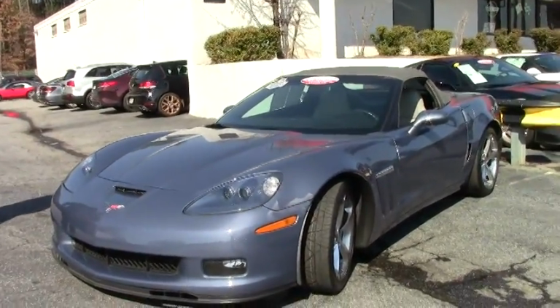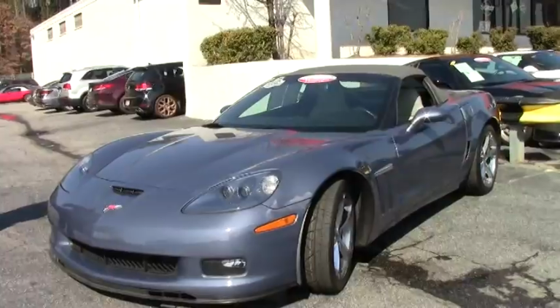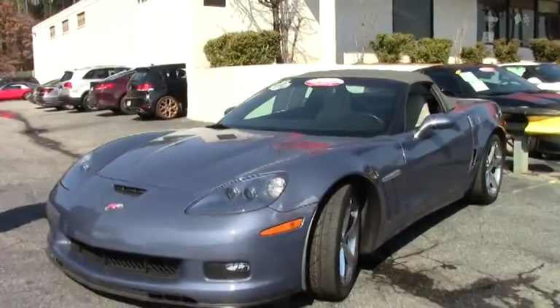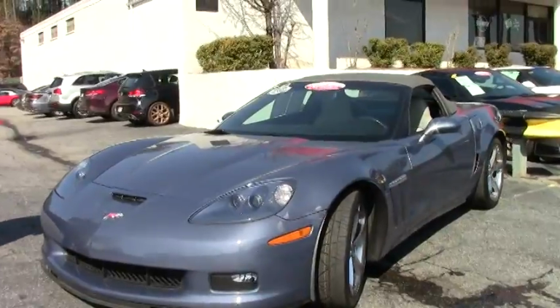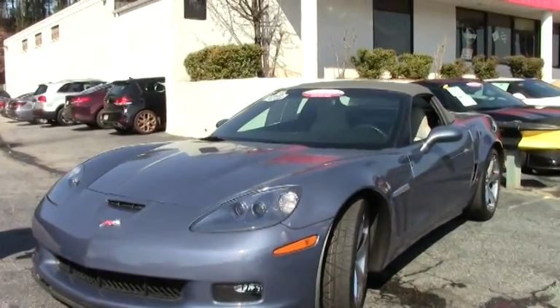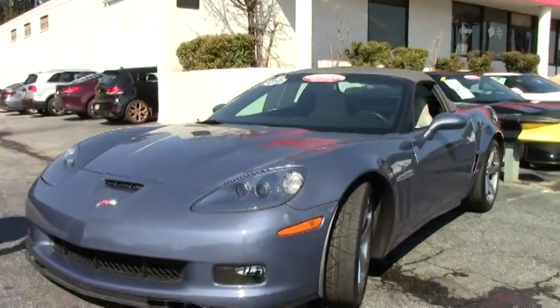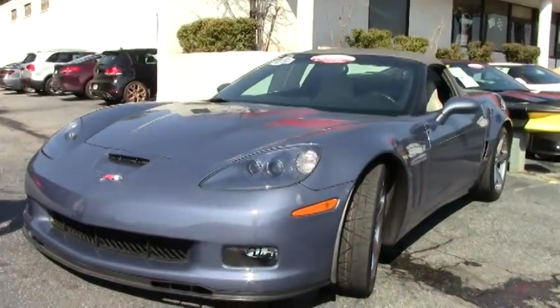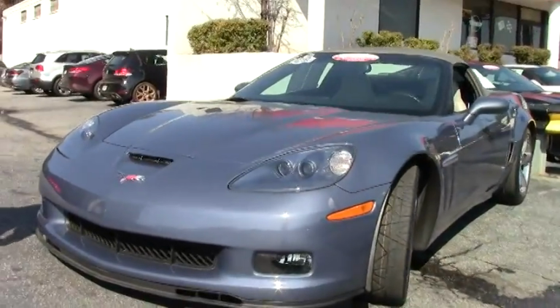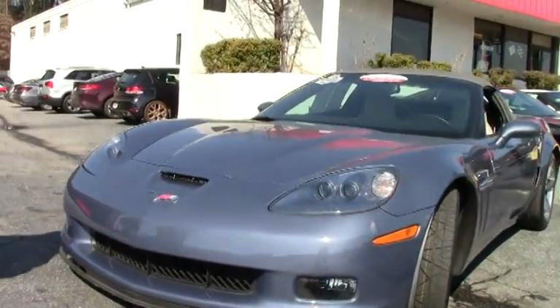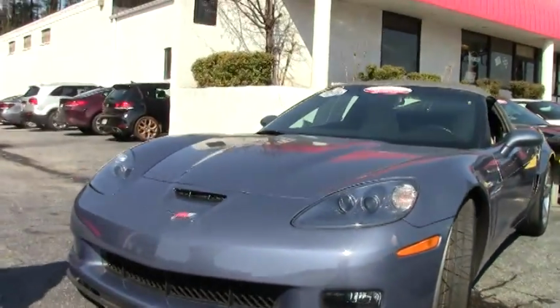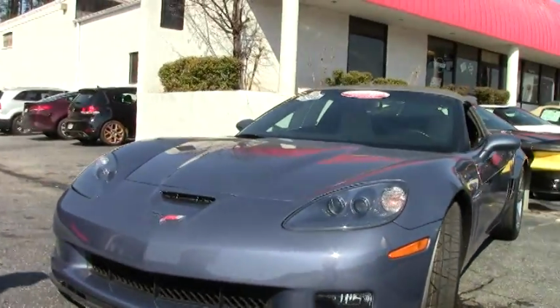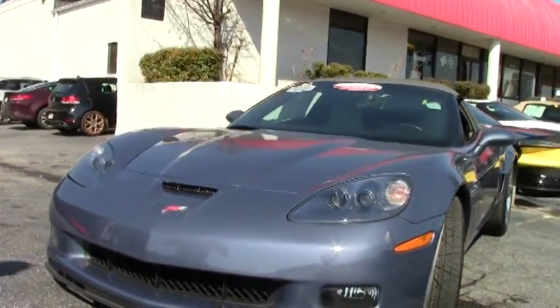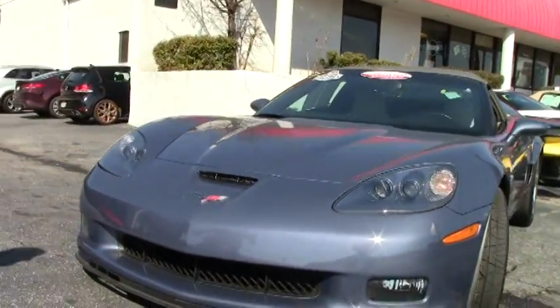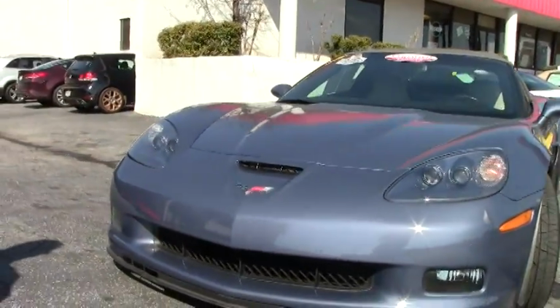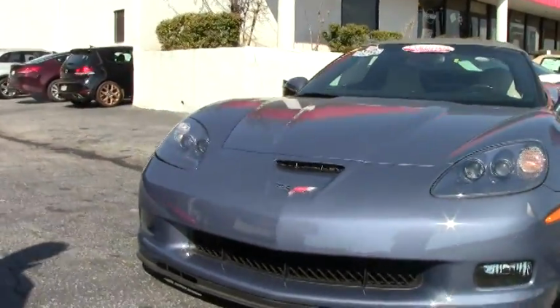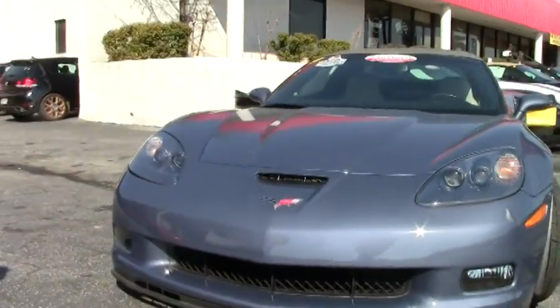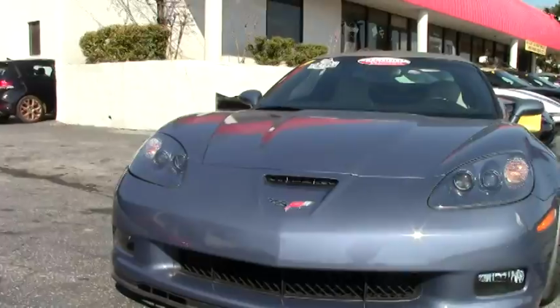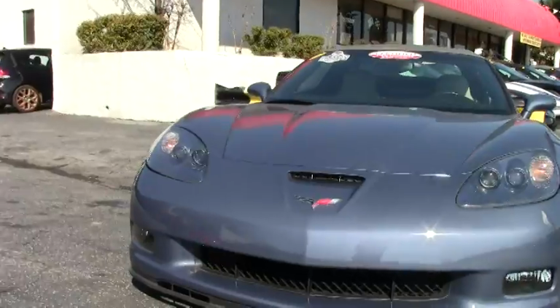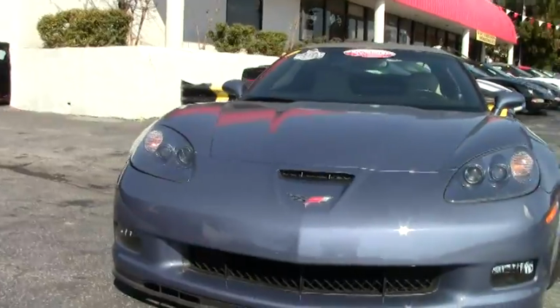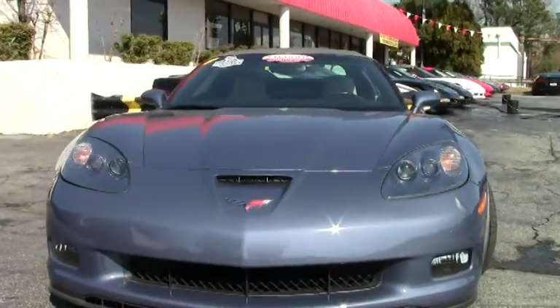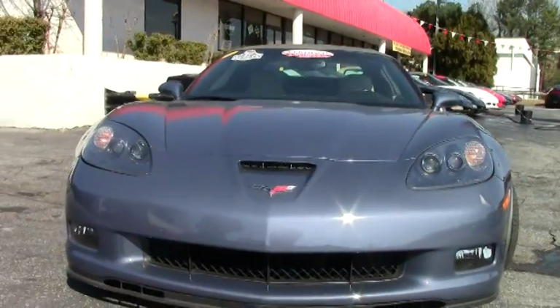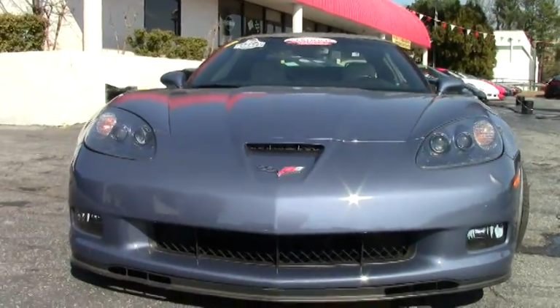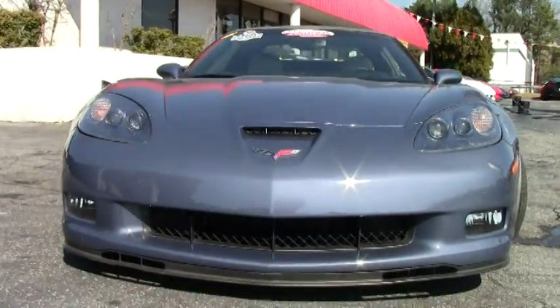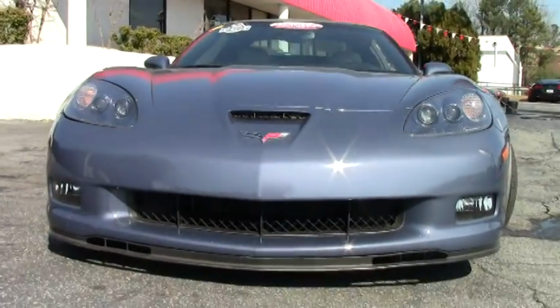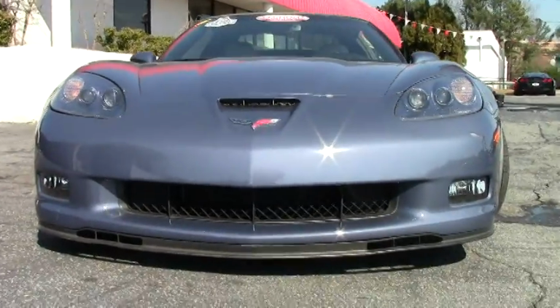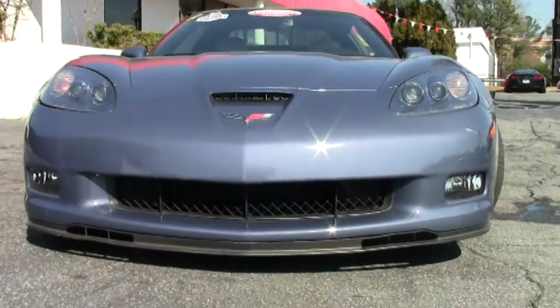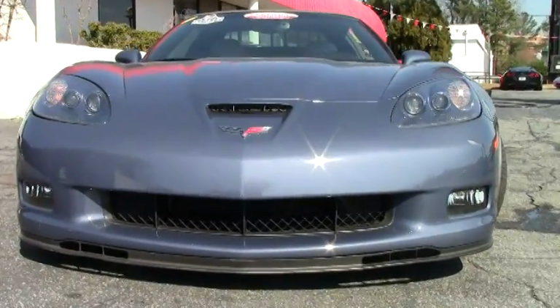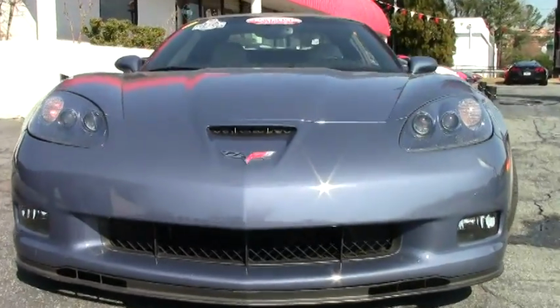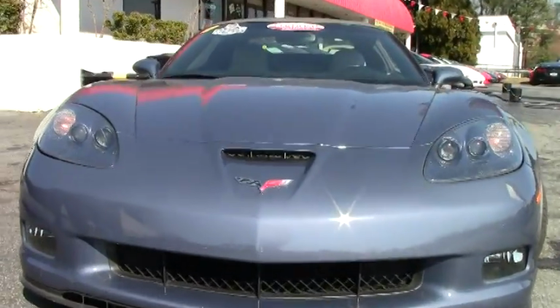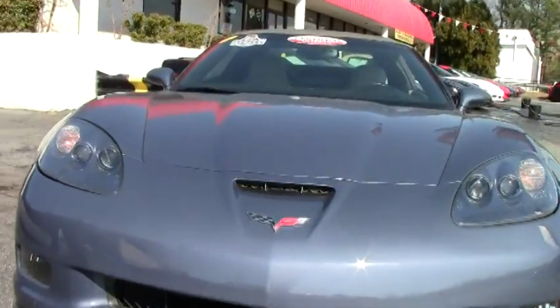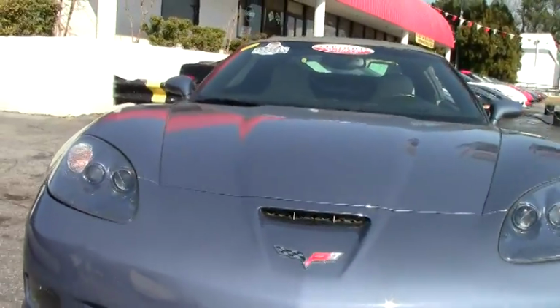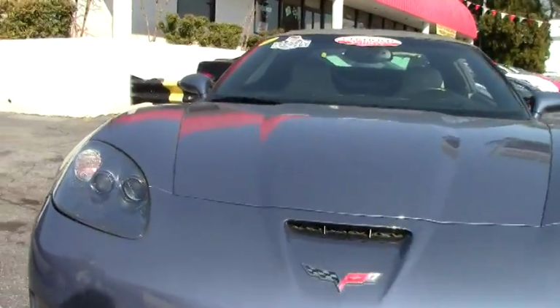This car is an automatic with 42,000 miles on it, free of any rock chips or issues in the front. Our lenses on the headlights are nice and clear.